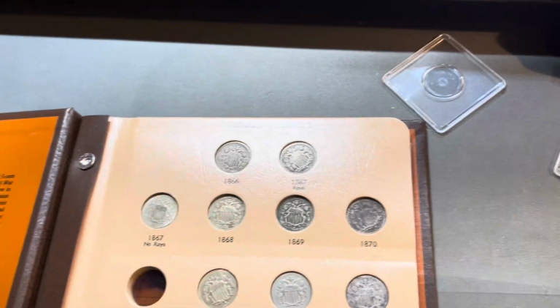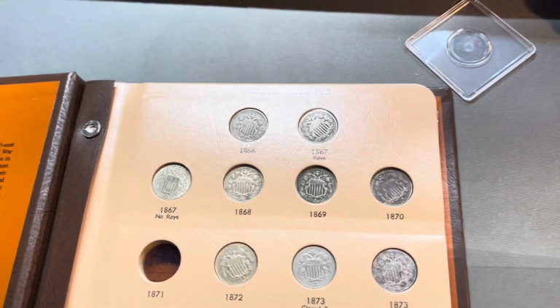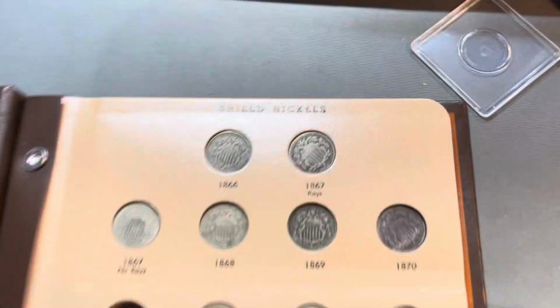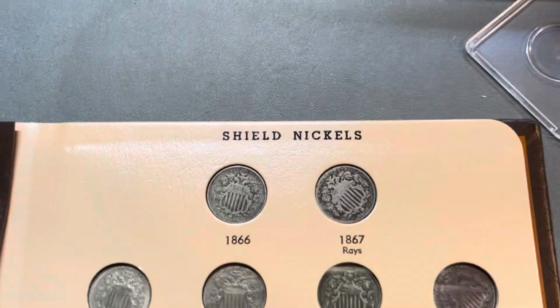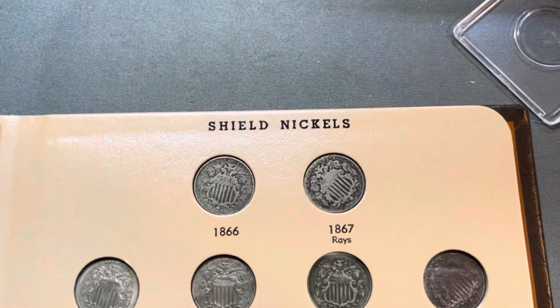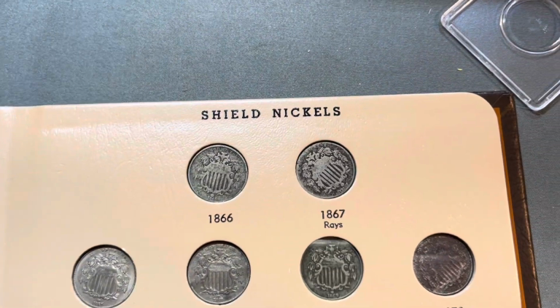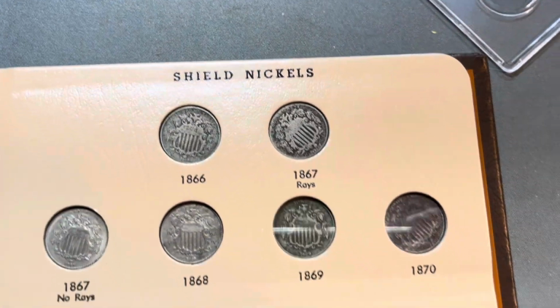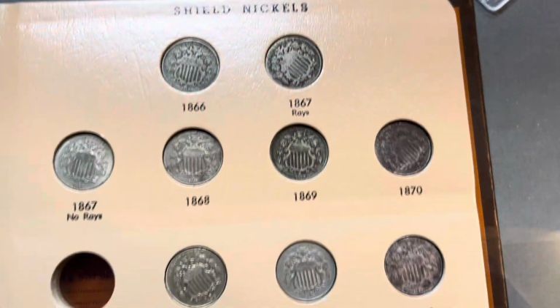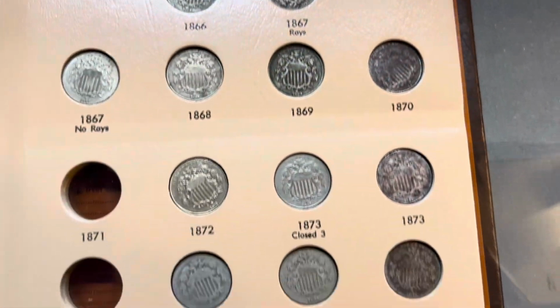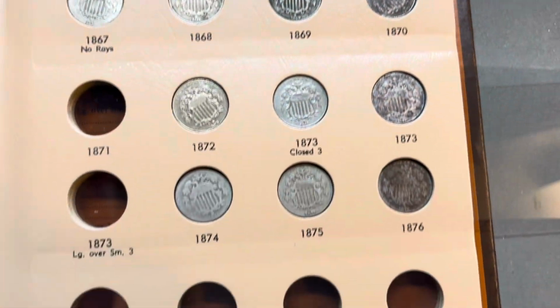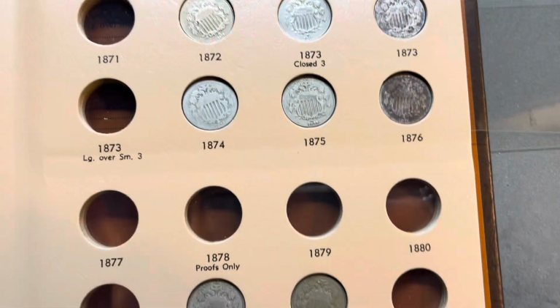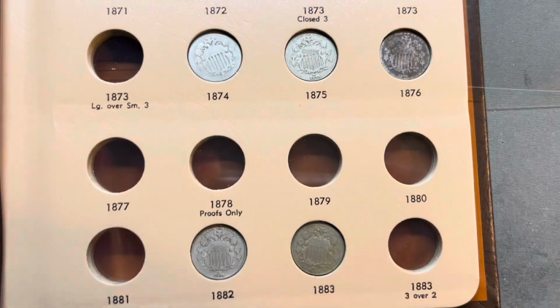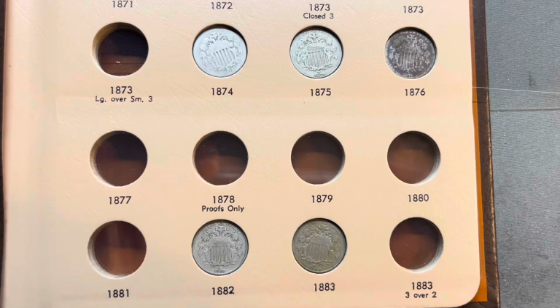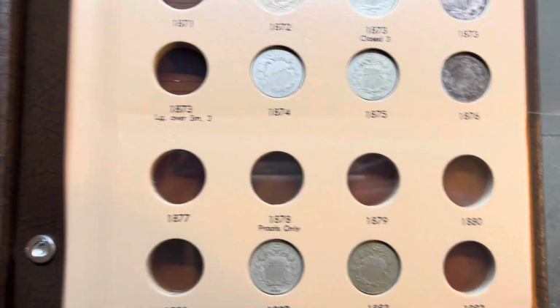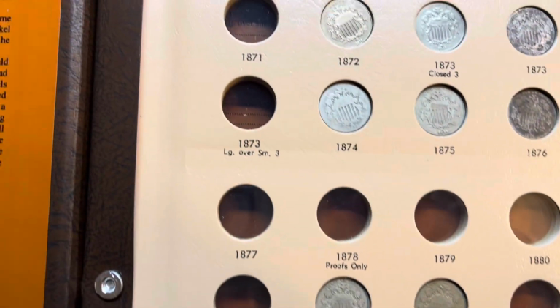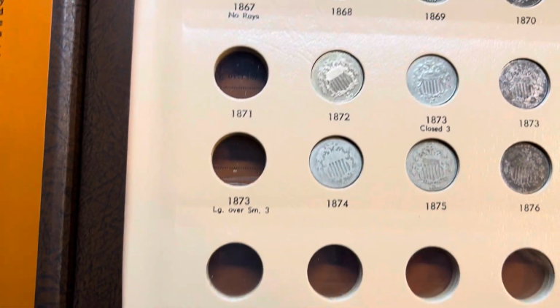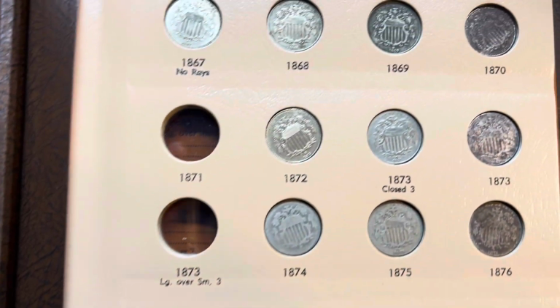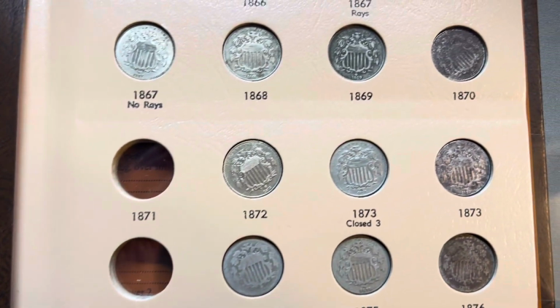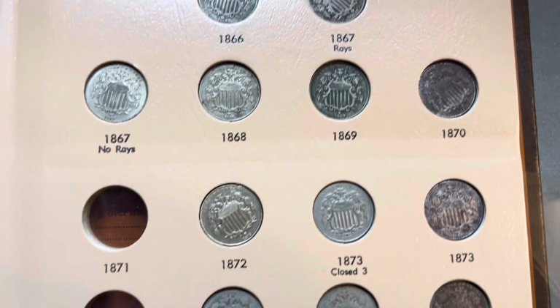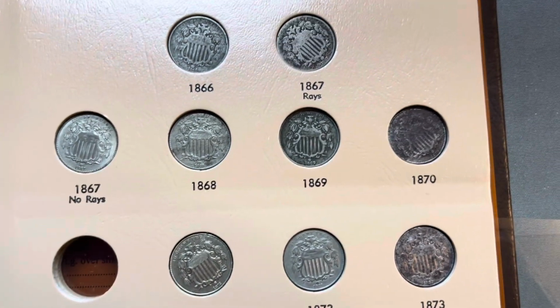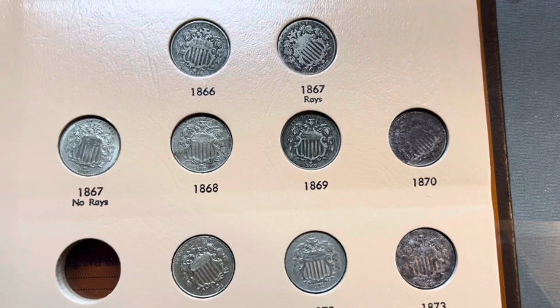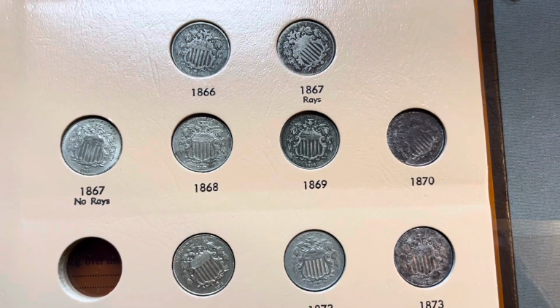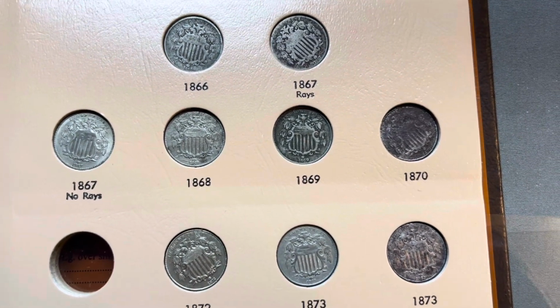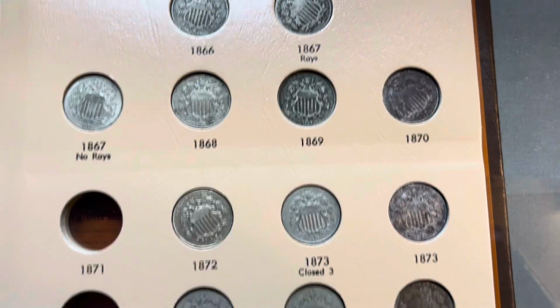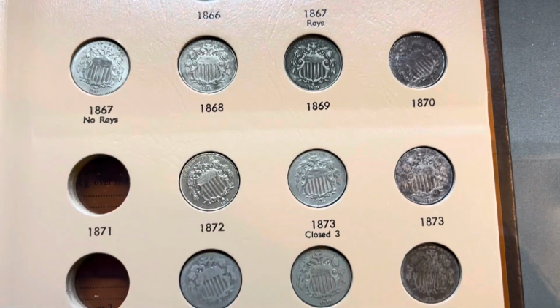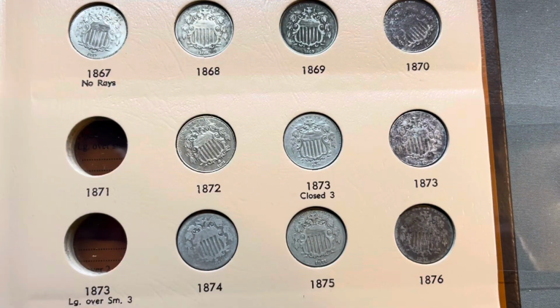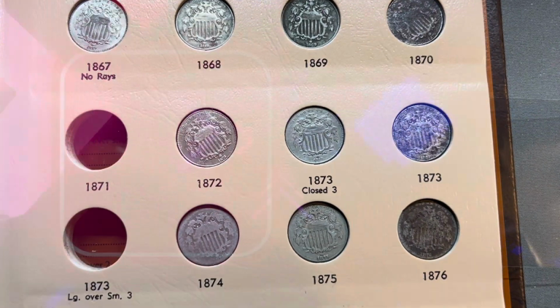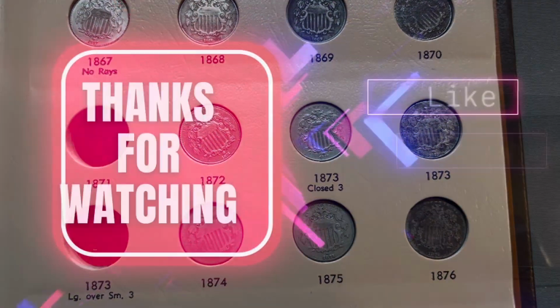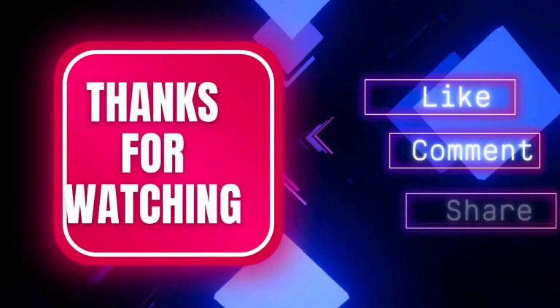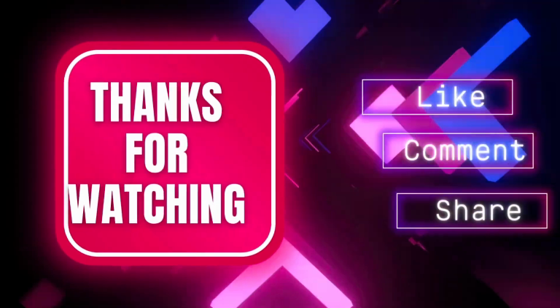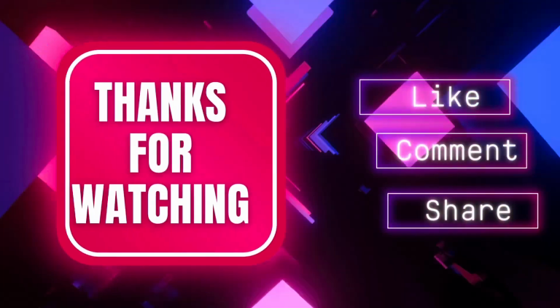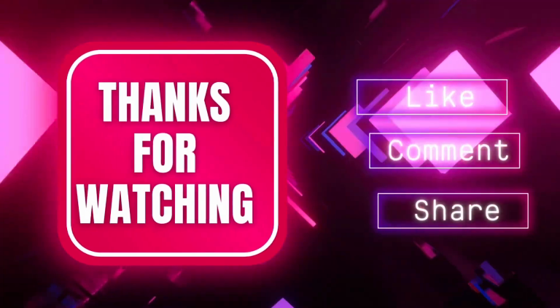I have a few more coming. As you can see, building up this Shield Nickel album — maybe one day I can fill them all in. That would be pretty awesome. All right, guys. We'll see you on the next one.